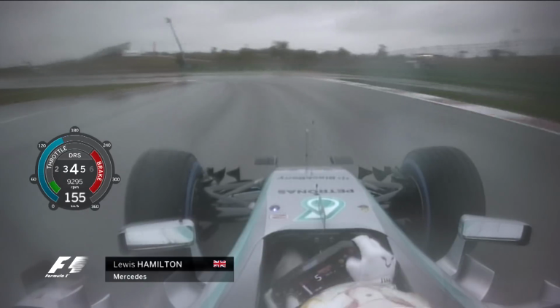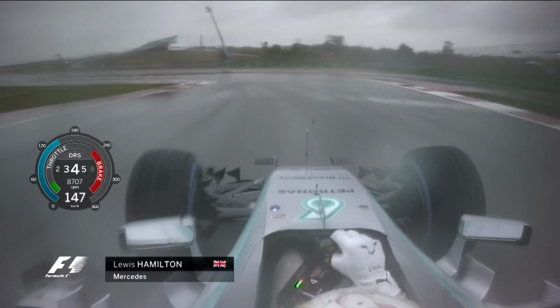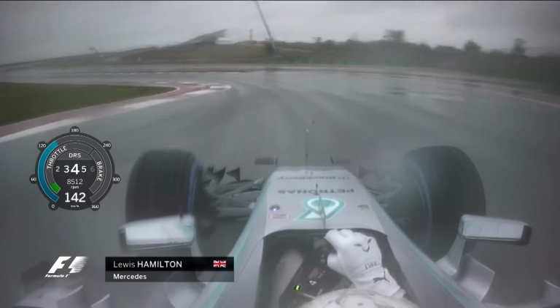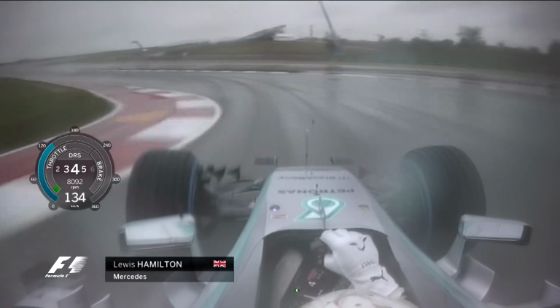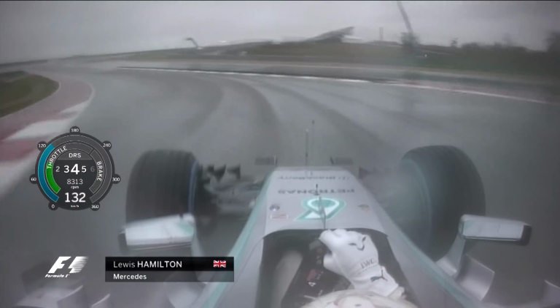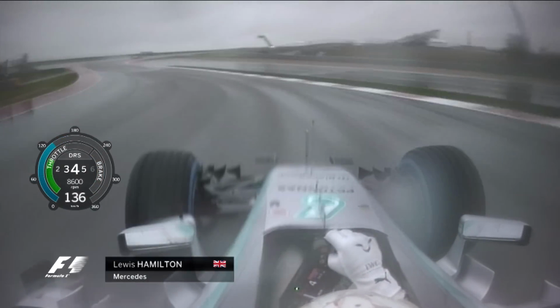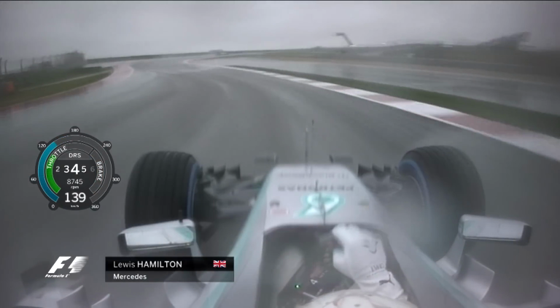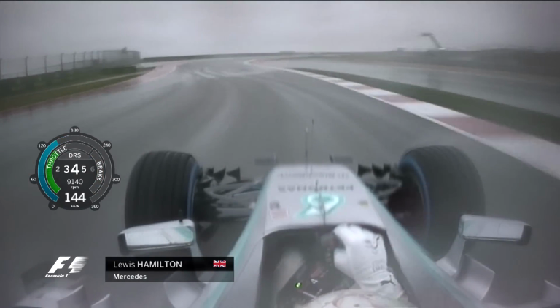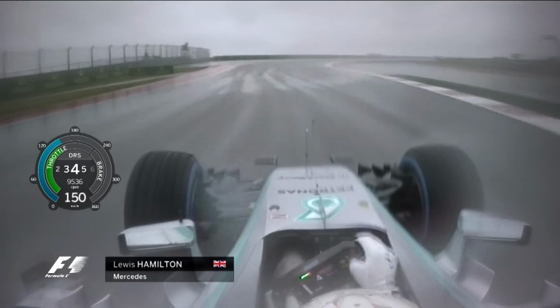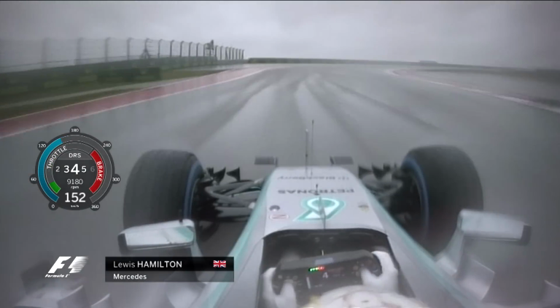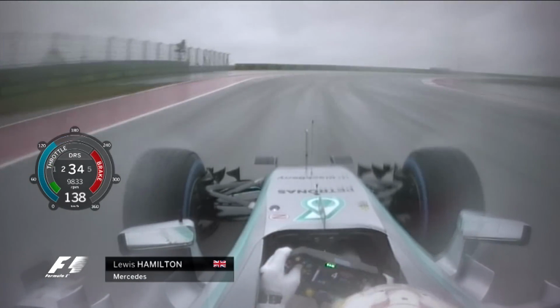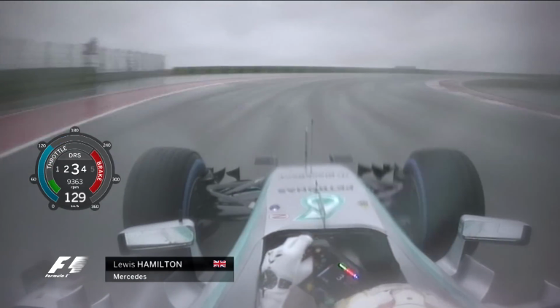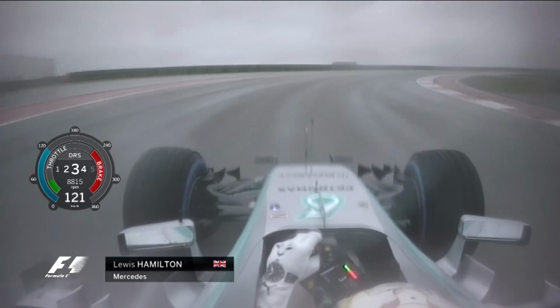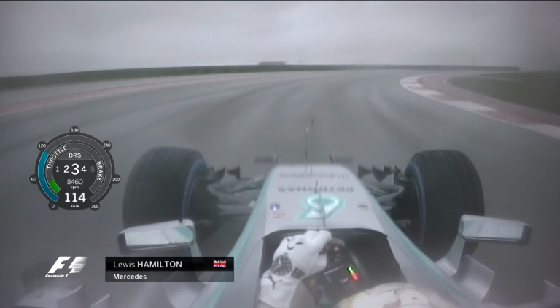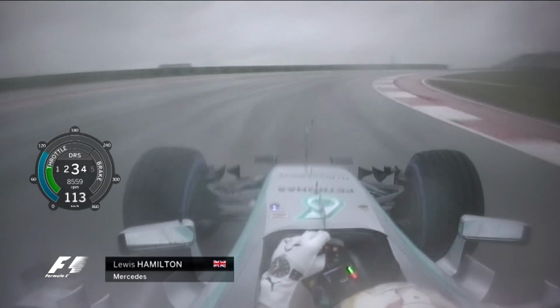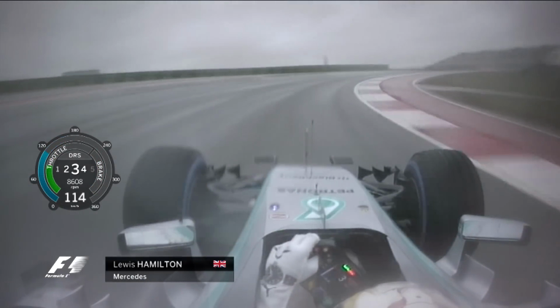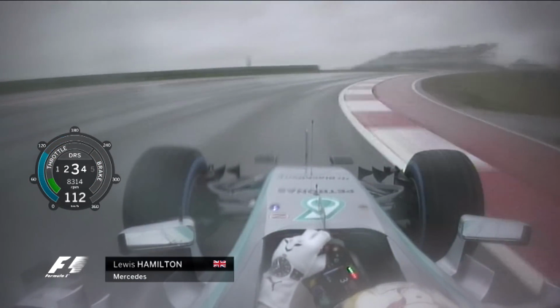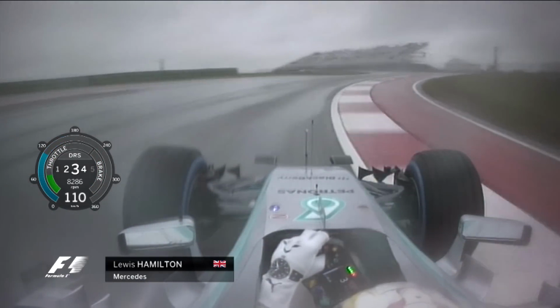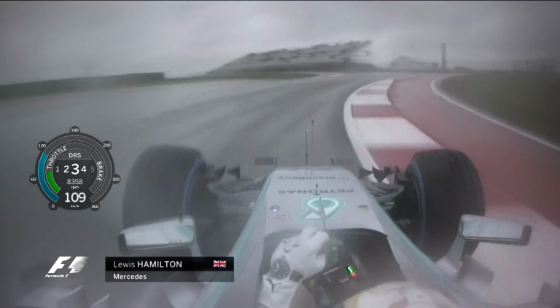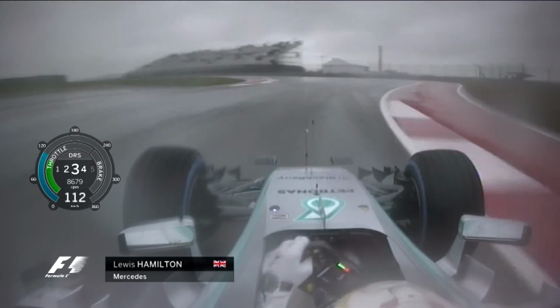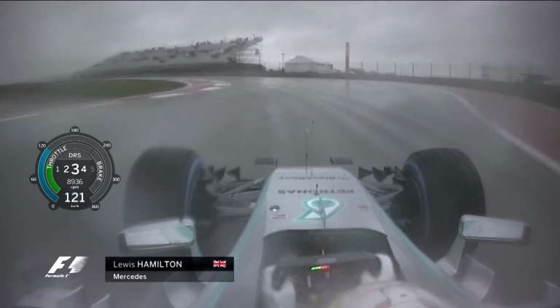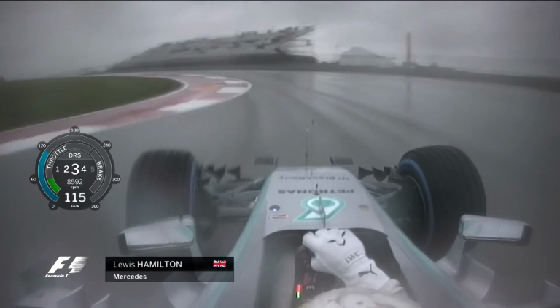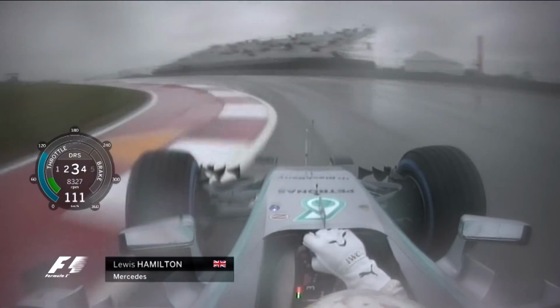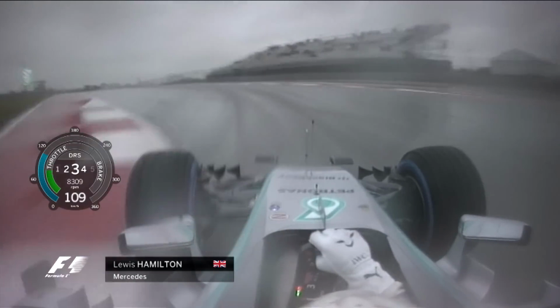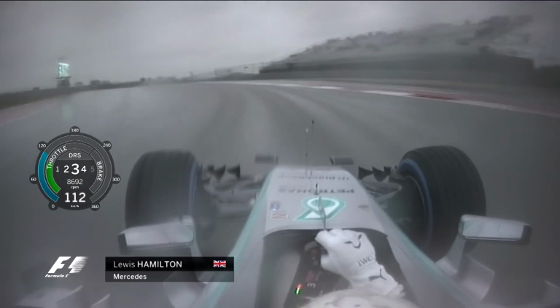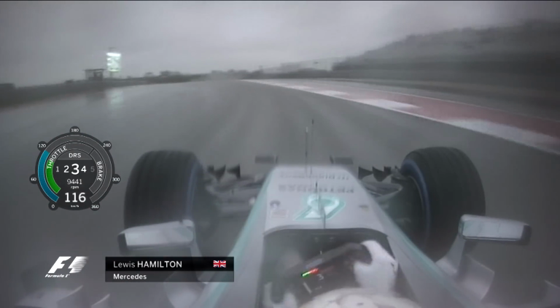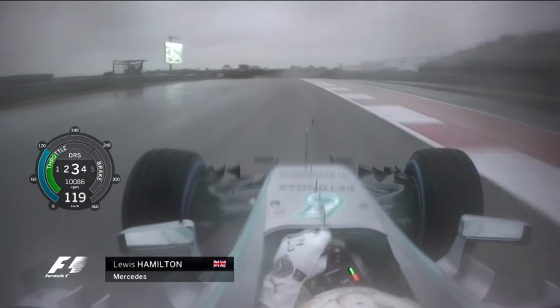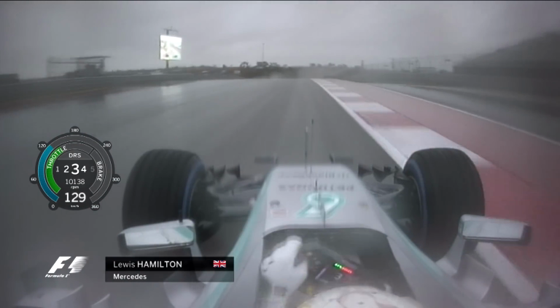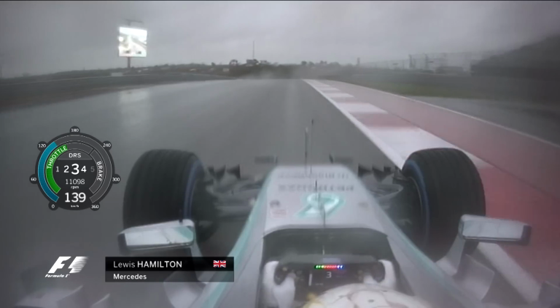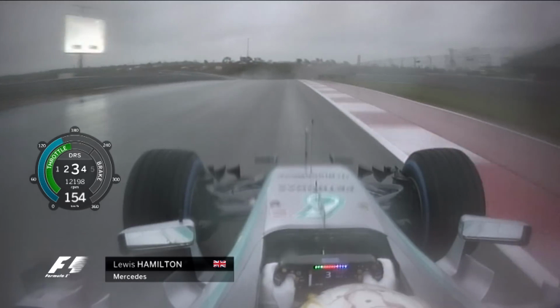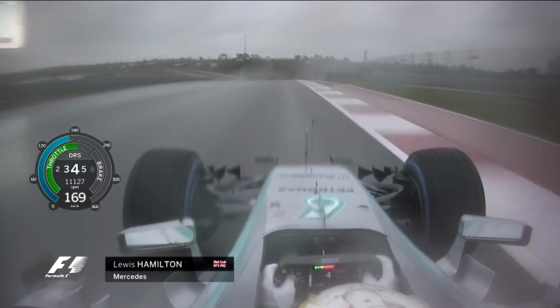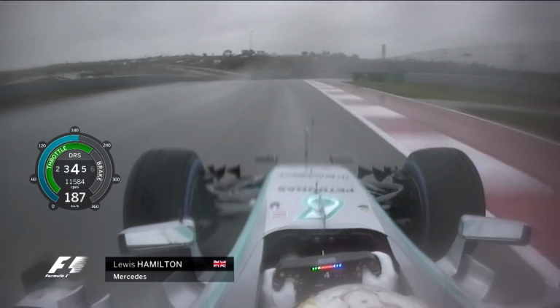Again, you can see the previous tracks that have been created from the car before. As the topography of the circuit means that you have some running water across the track, you'll see some momentary kicks of oversteer and aquaplaning.